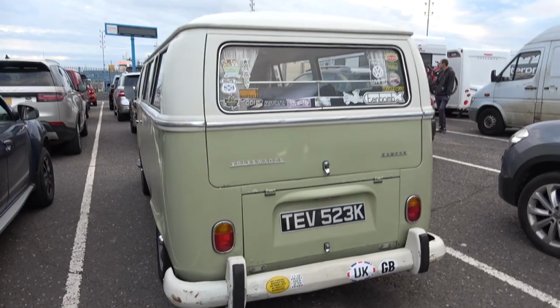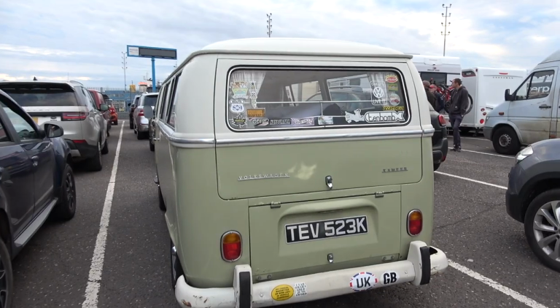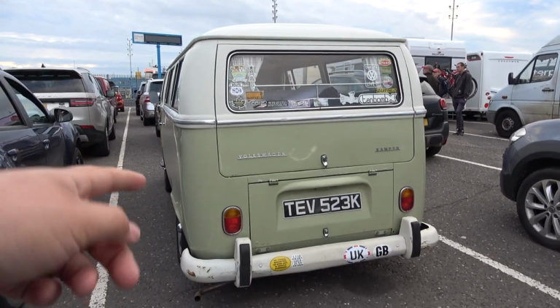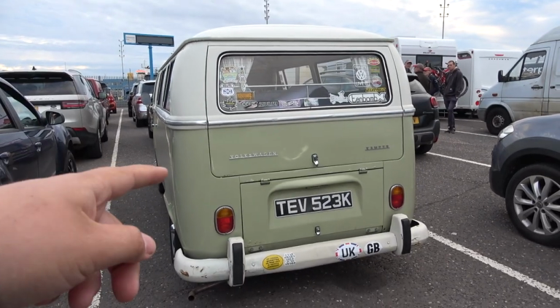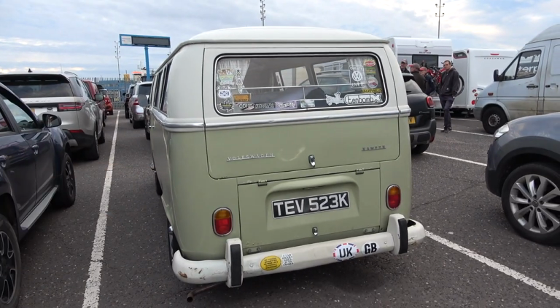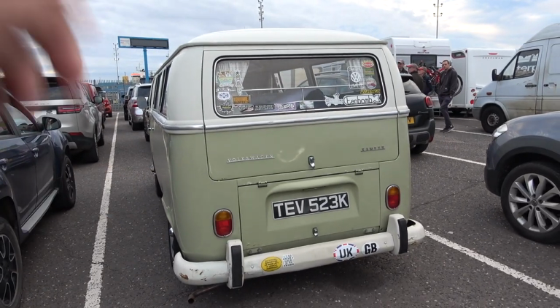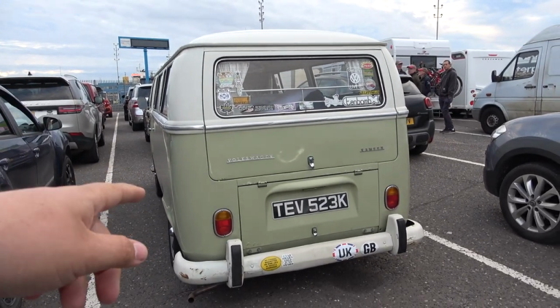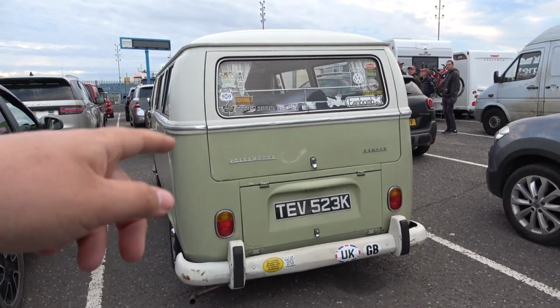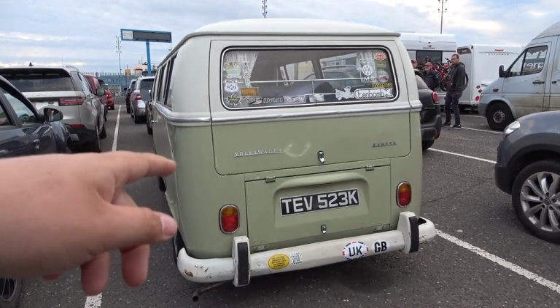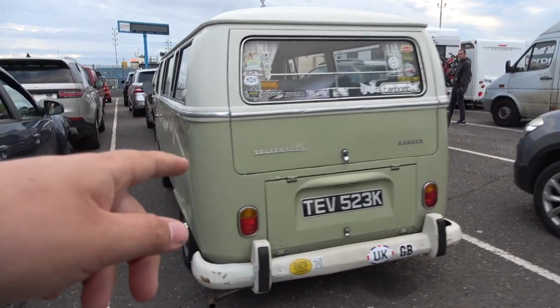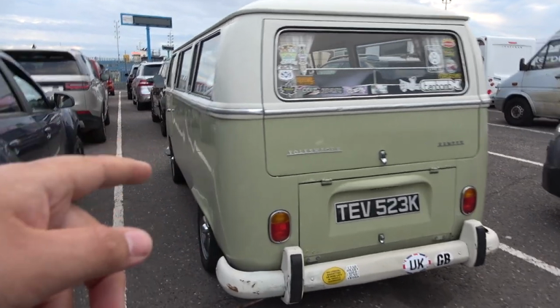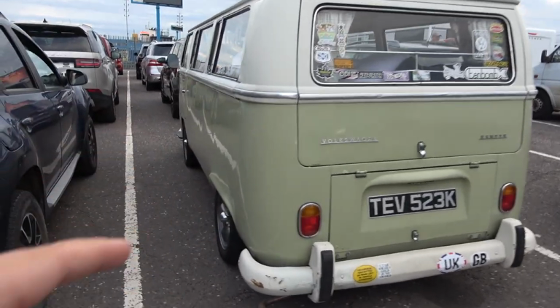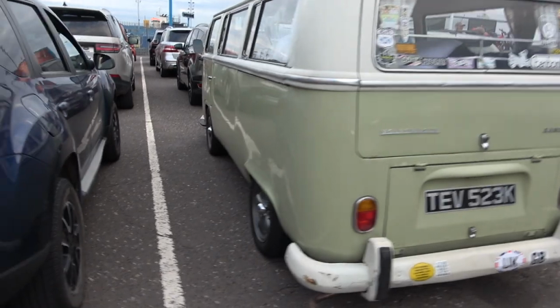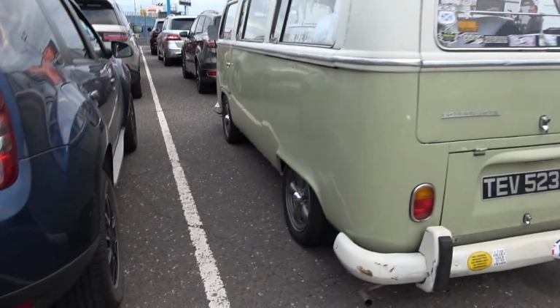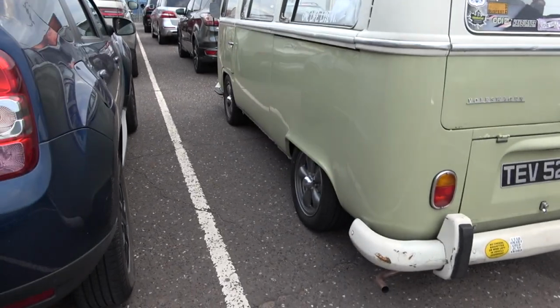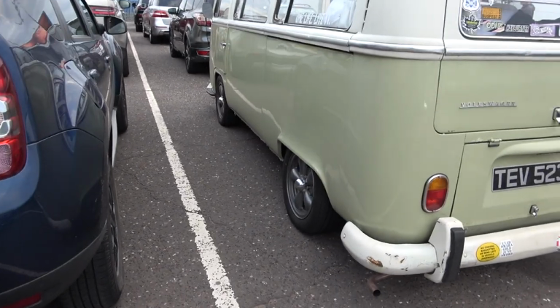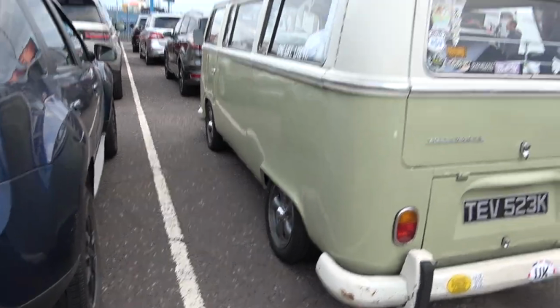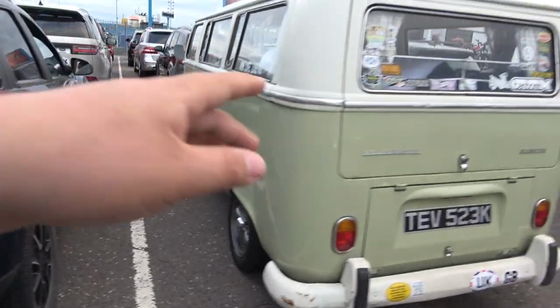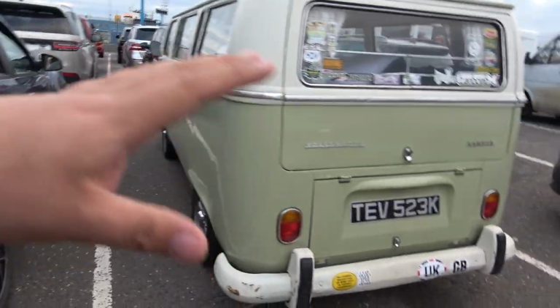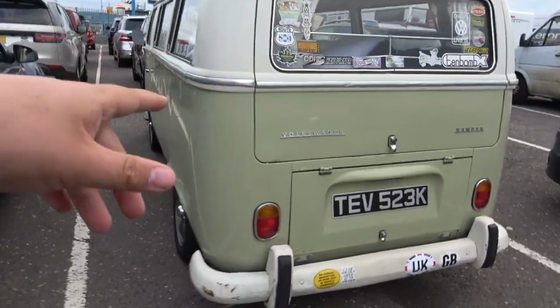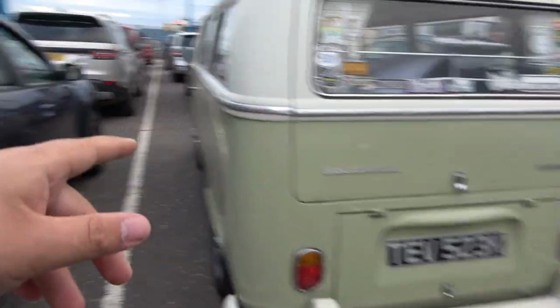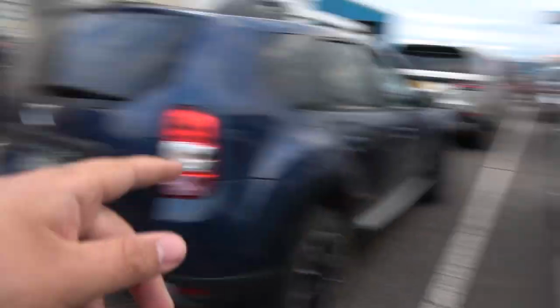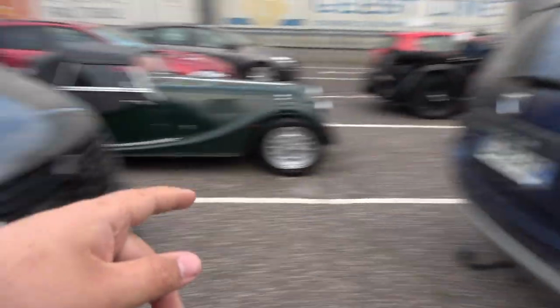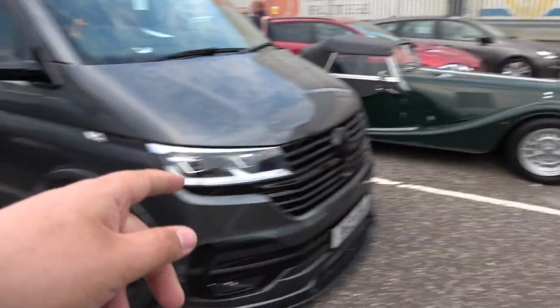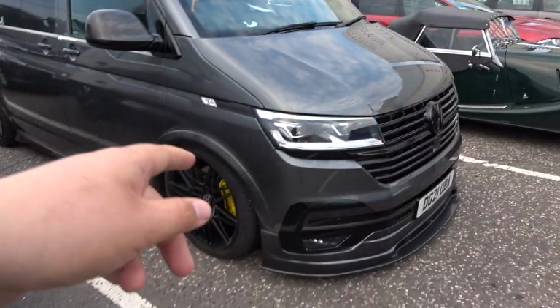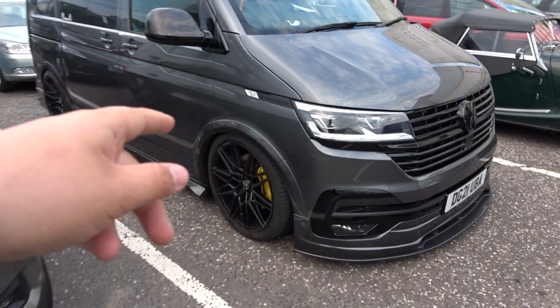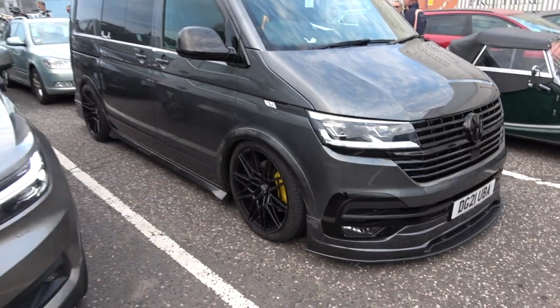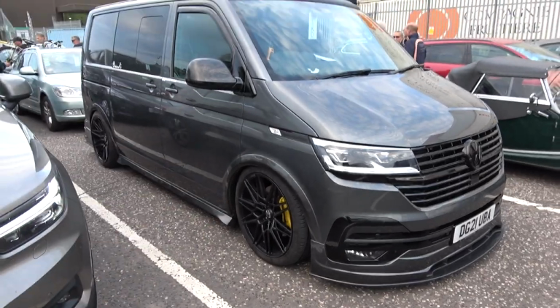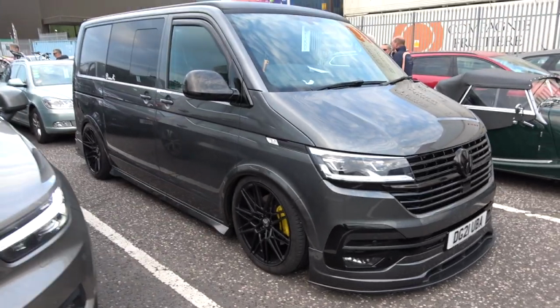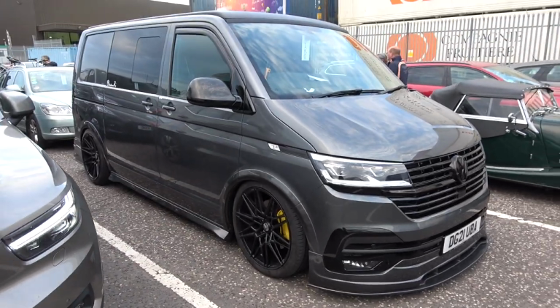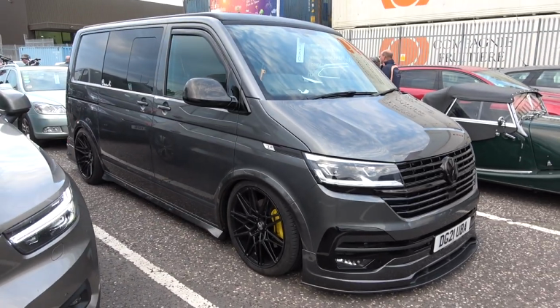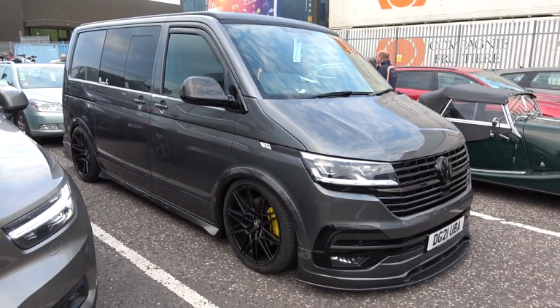How cool is this? We have an old school VW camper — I believe it's a split screen, actually no, it's a very long one — right next to the craziest VW camper you could possibly imagine.